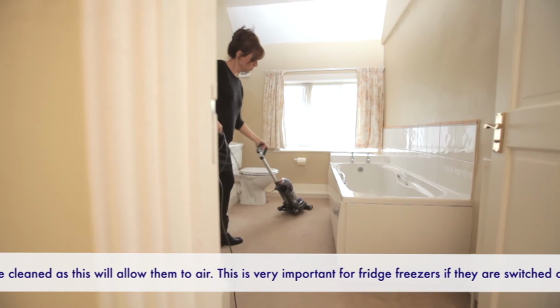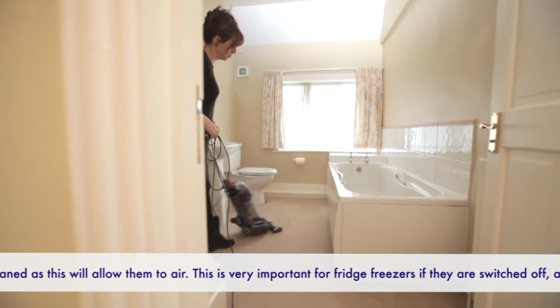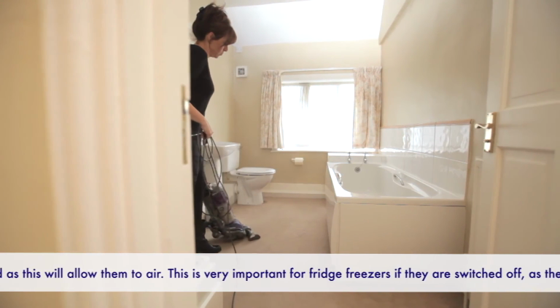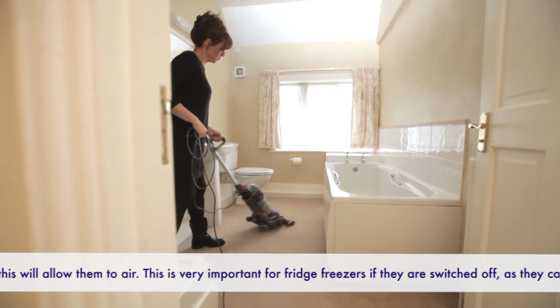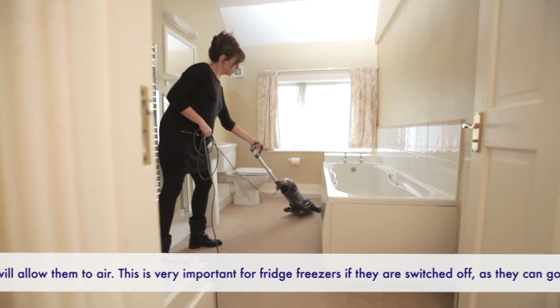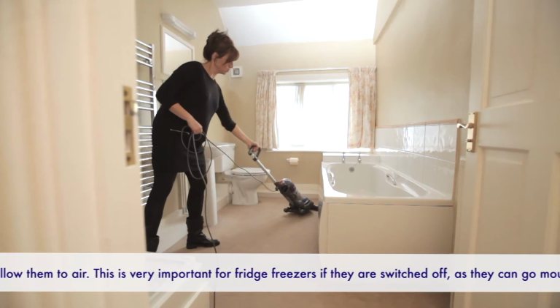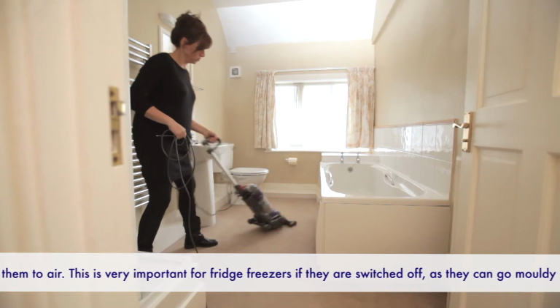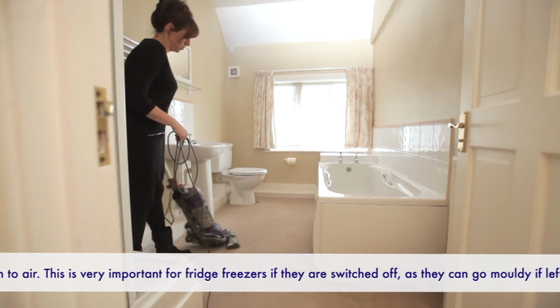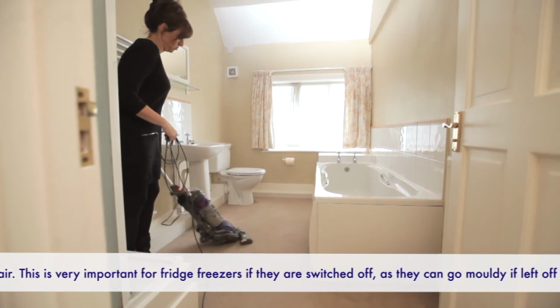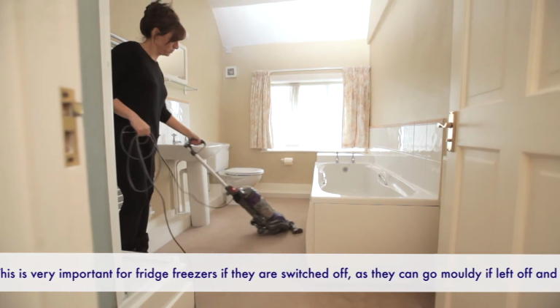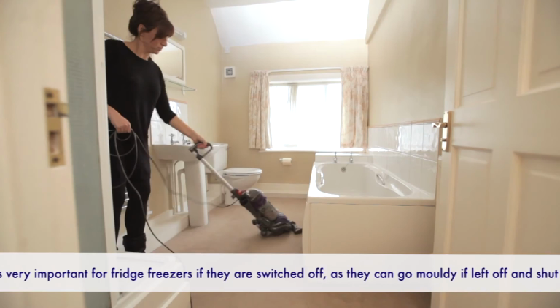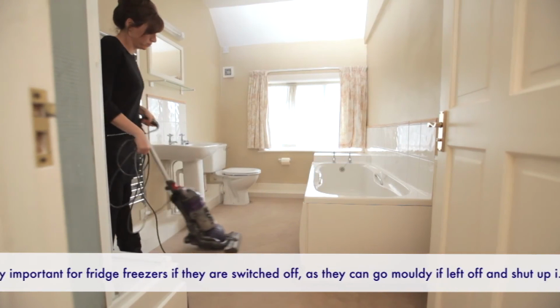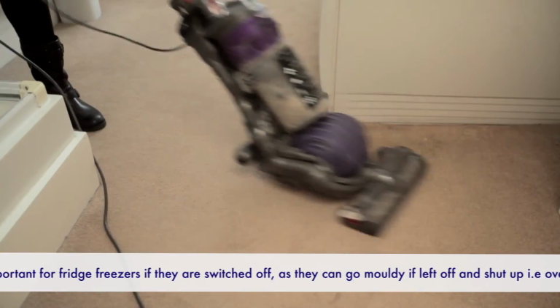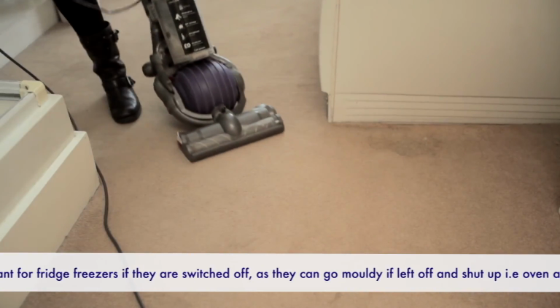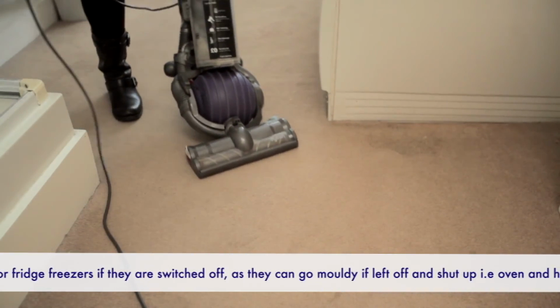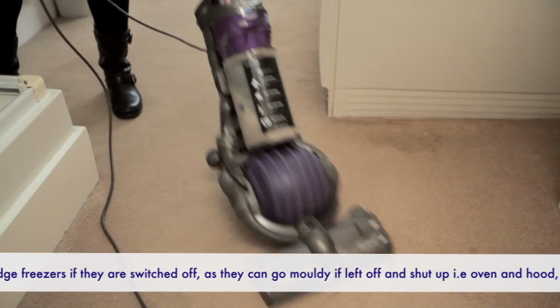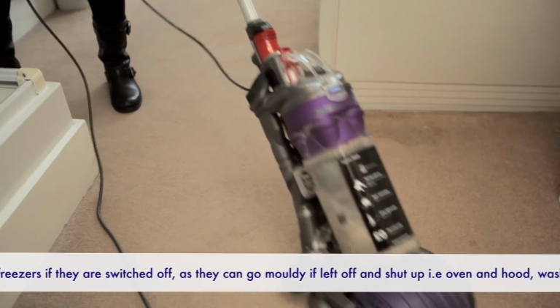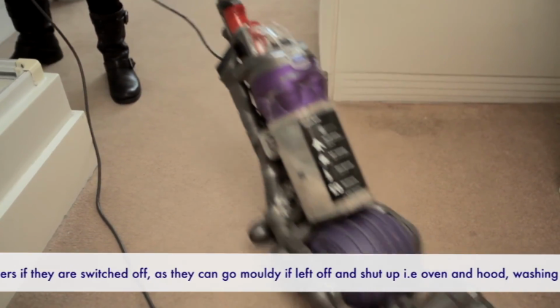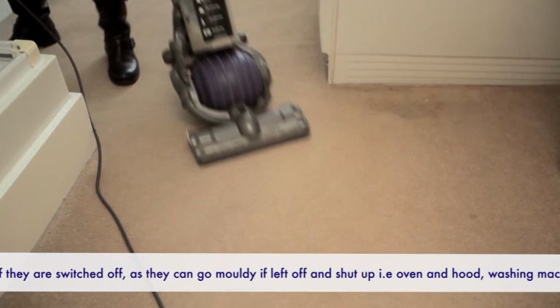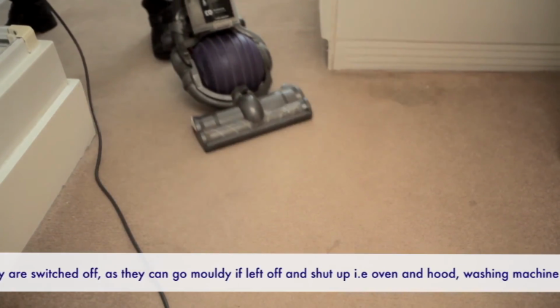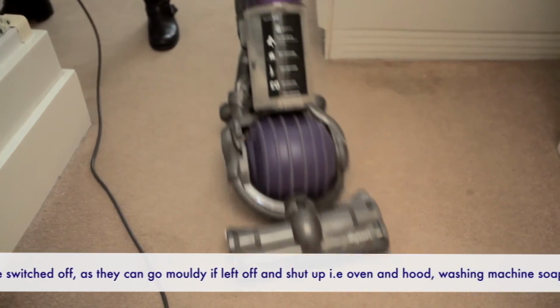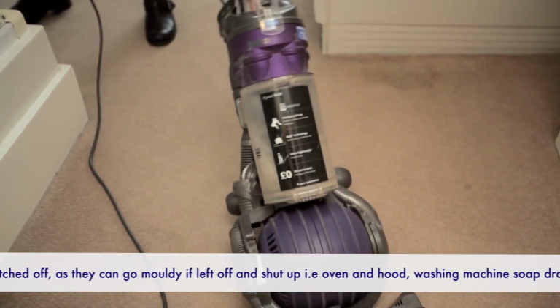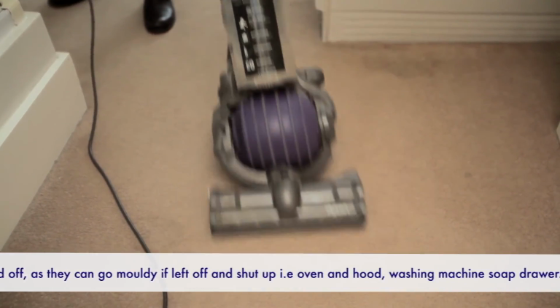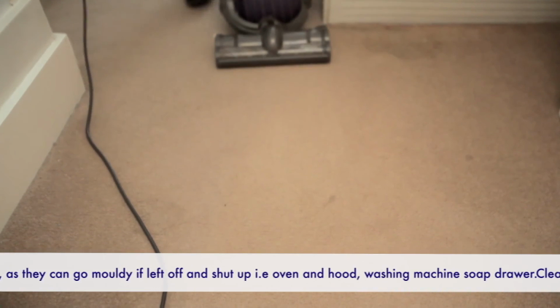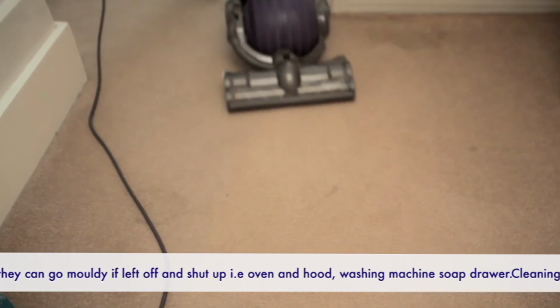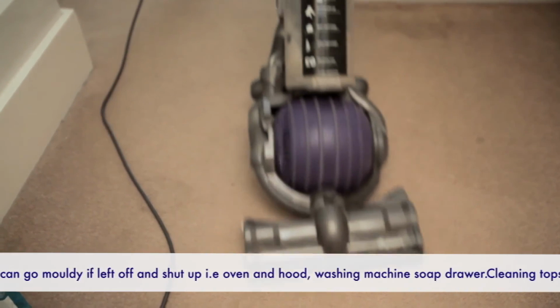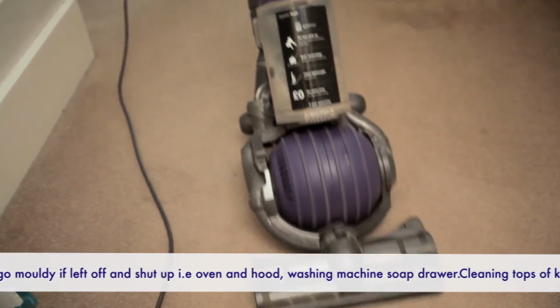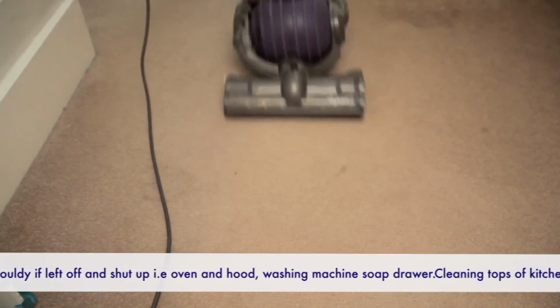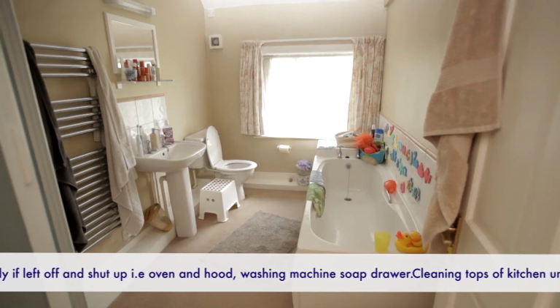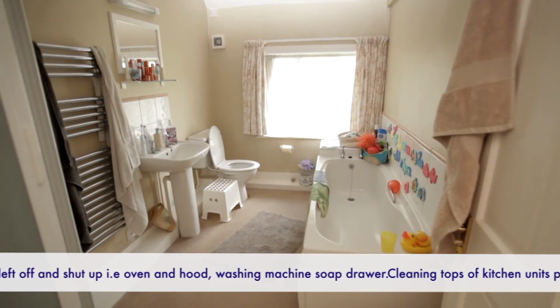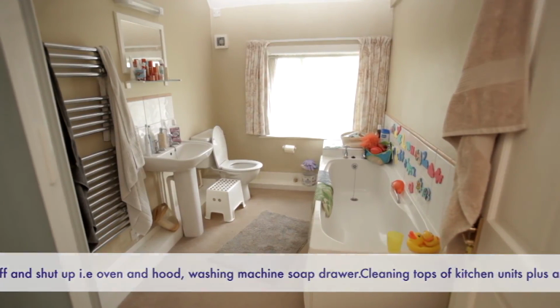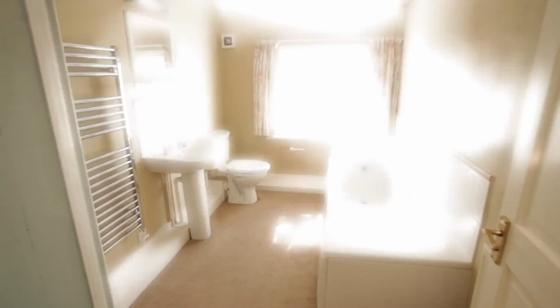The floor is the last thing to clean. If it's carpet, vacuum and have it steam cleaned. Solid flooring including tiles, vinyl, laminate and wood should be either mopped or cleaned using a recommended product. That's the bathroom done!